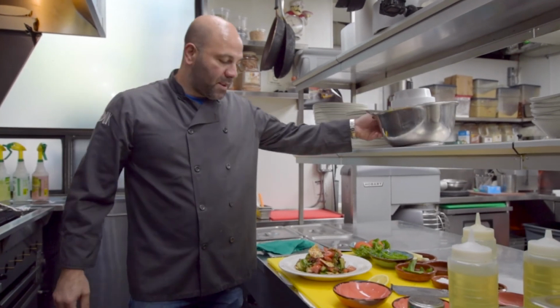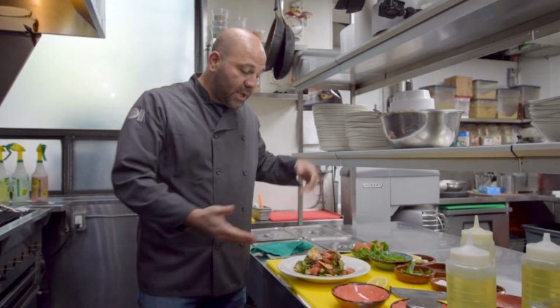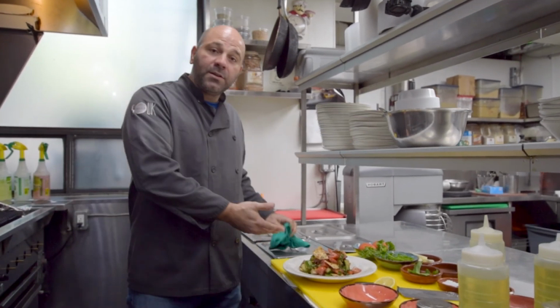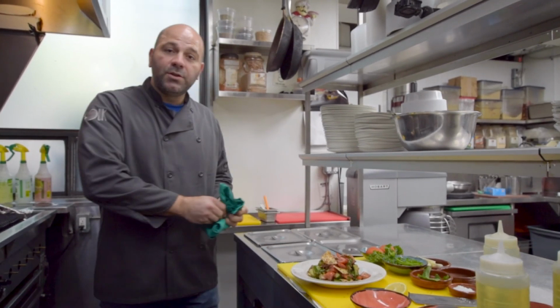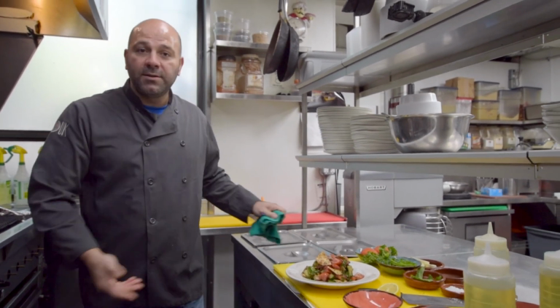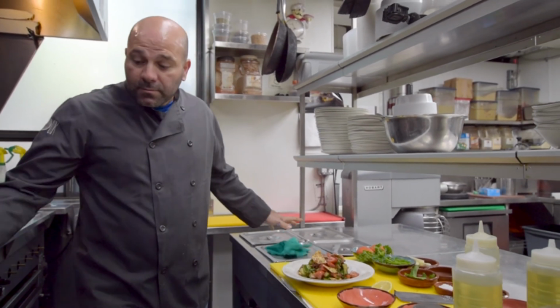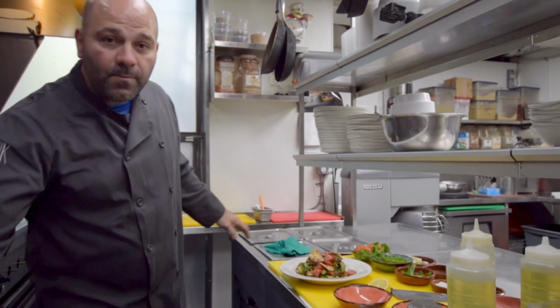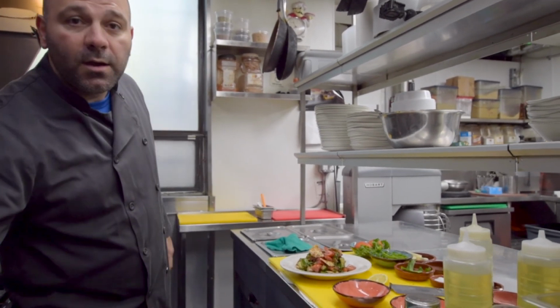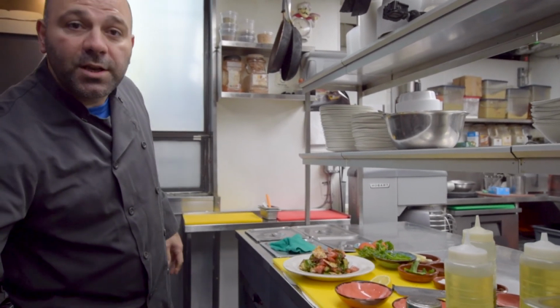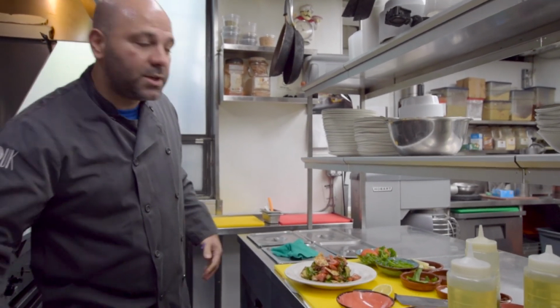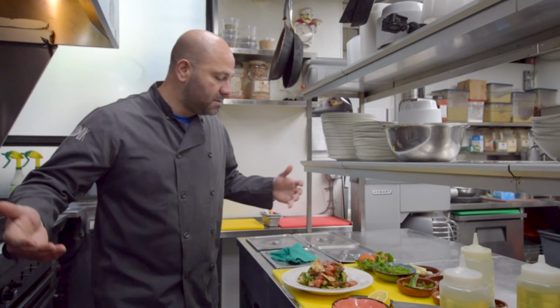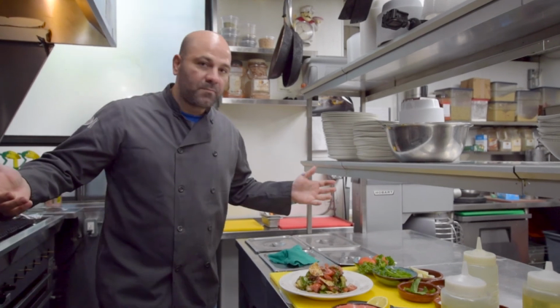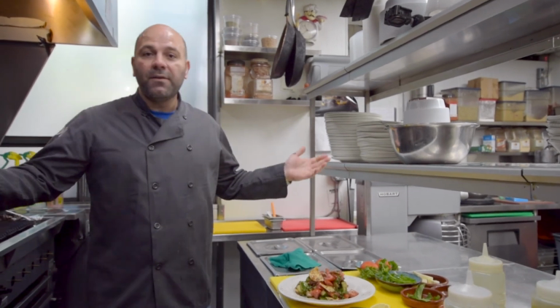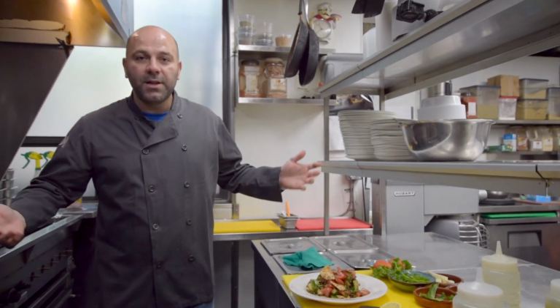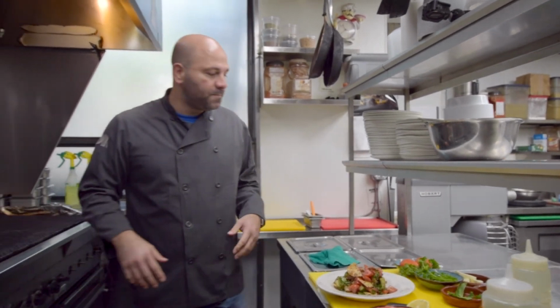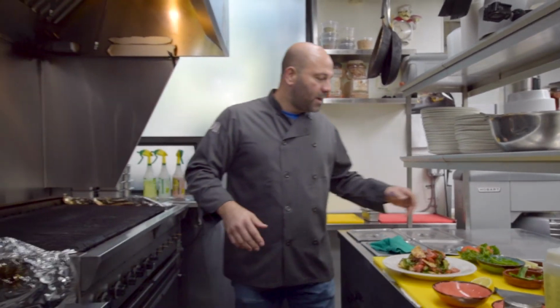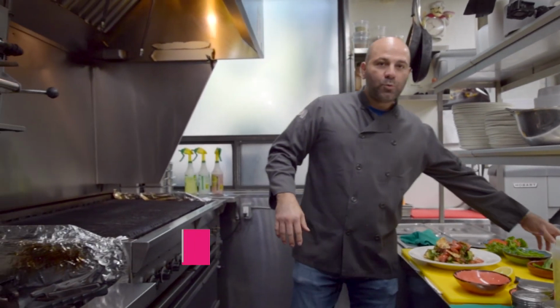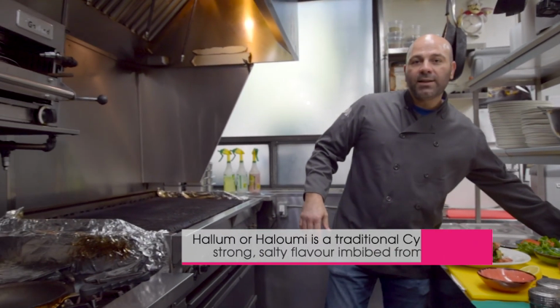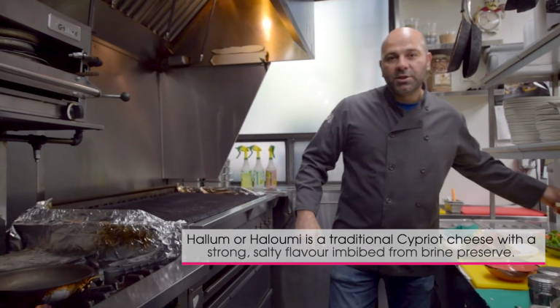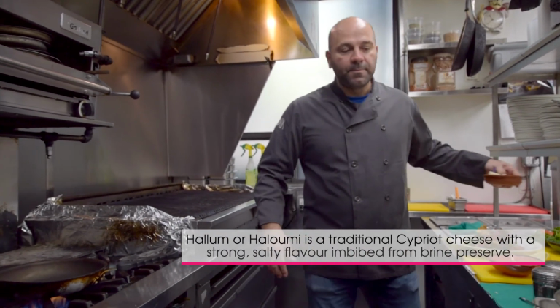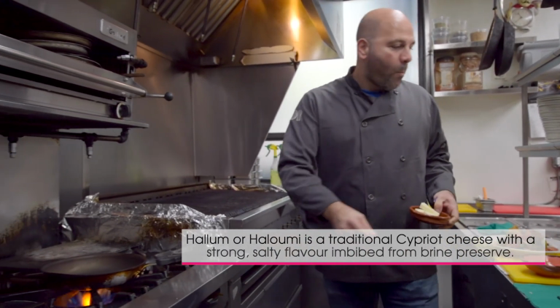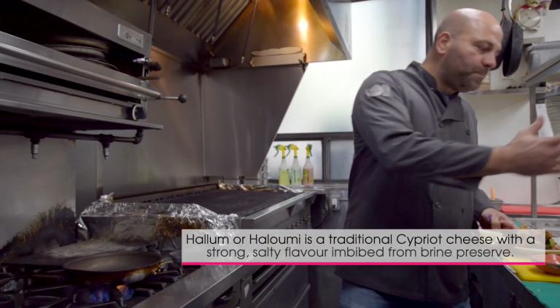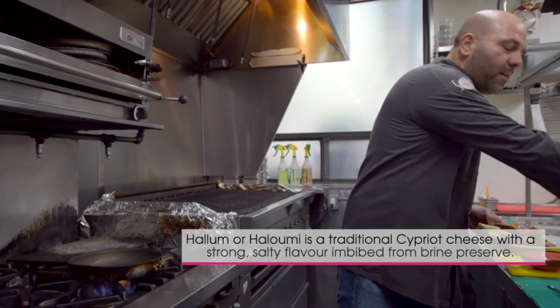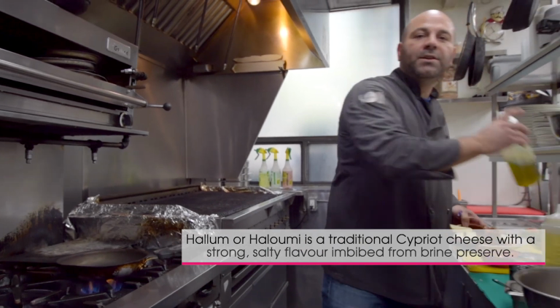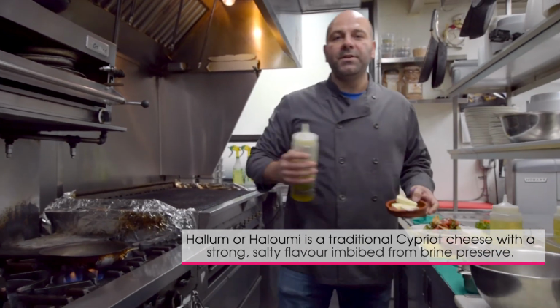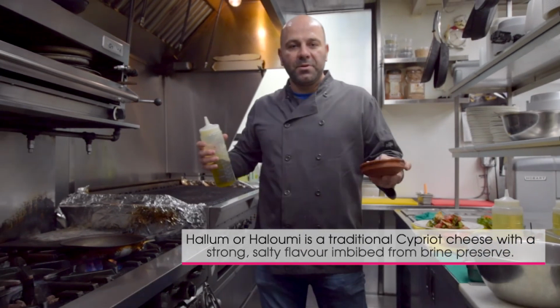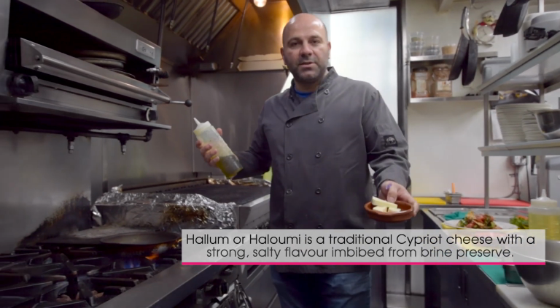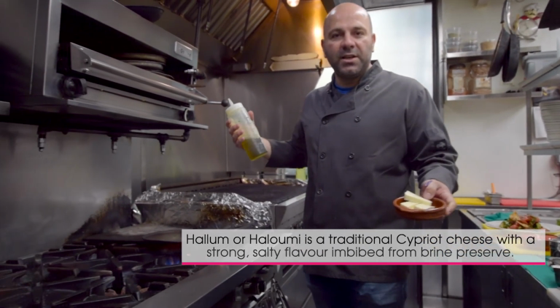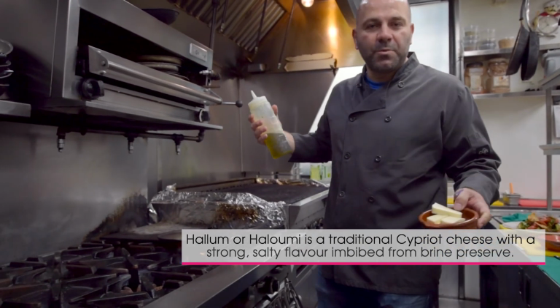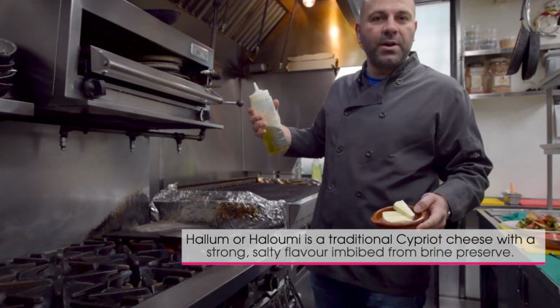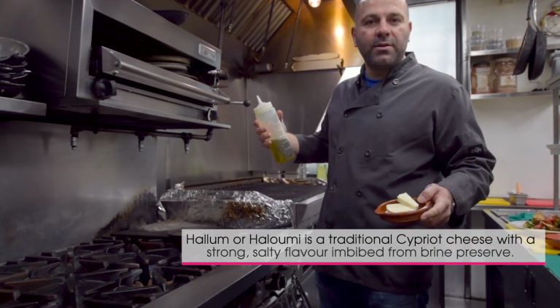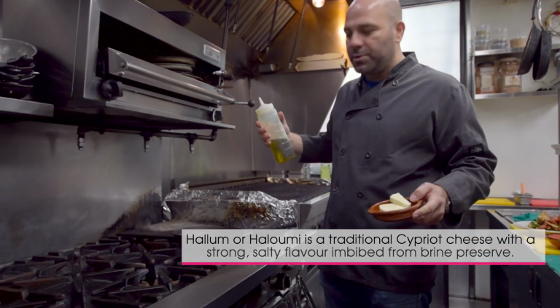Now you can add anything to this — you can add chicken, you can add falafel if you like. We're going to add halloumi cheese today. Very easy, very simple. You can get this cheese at any supermarket right now — they carry halloumi cheese.